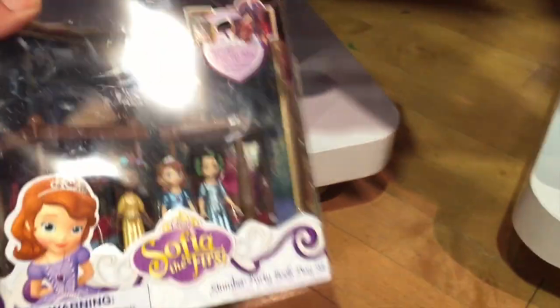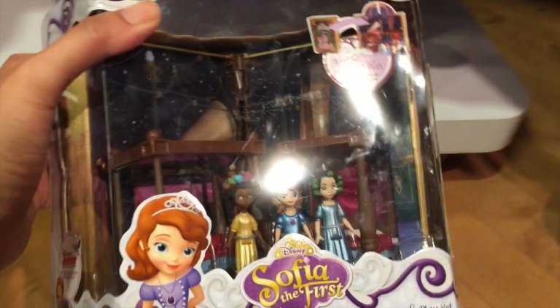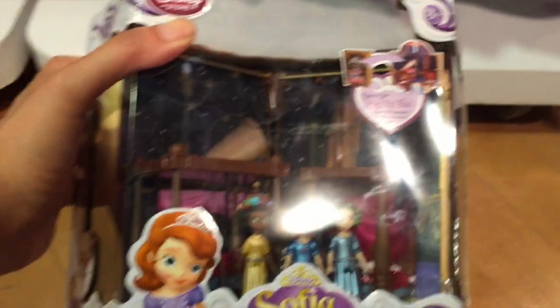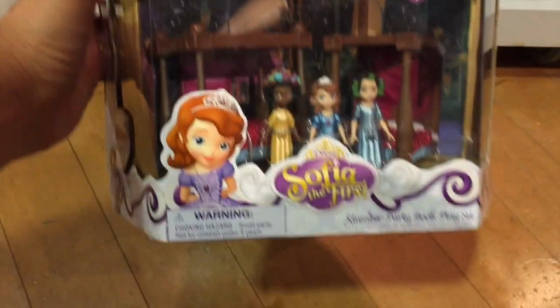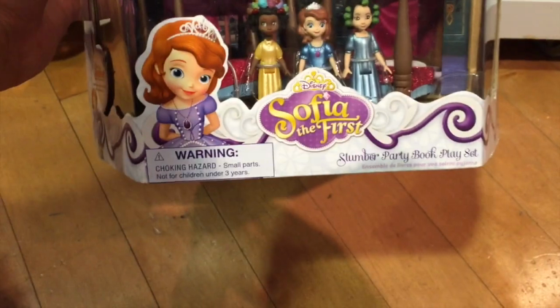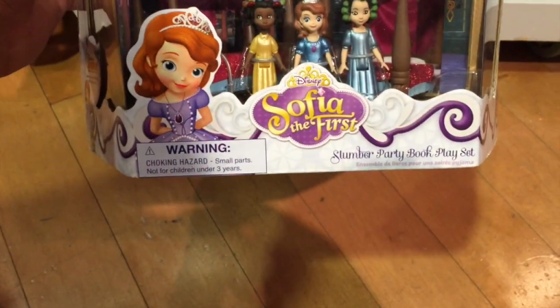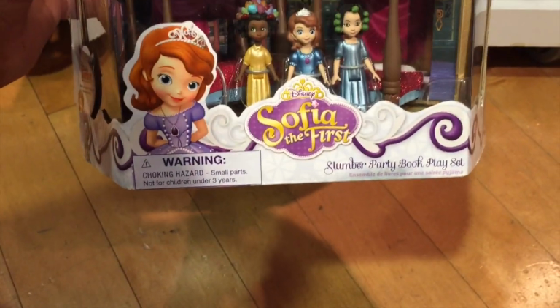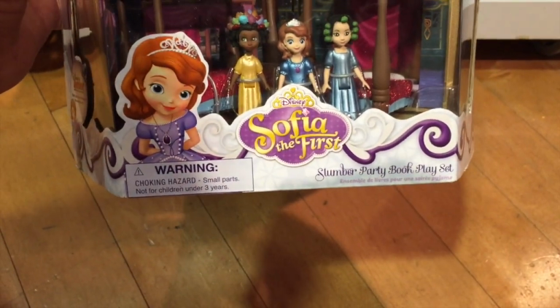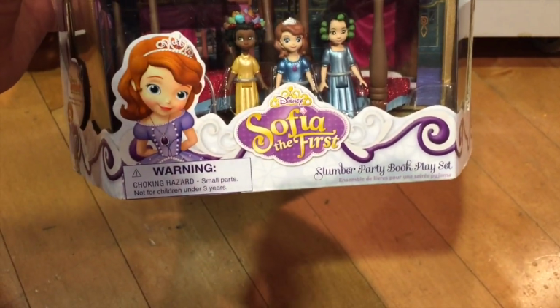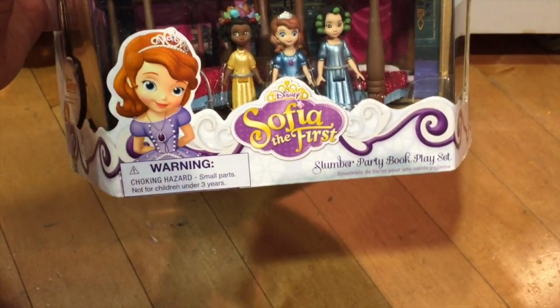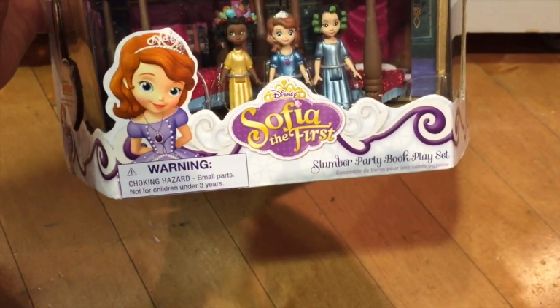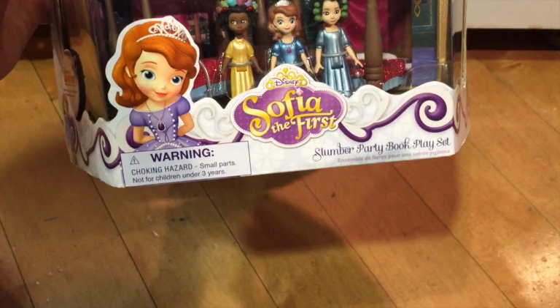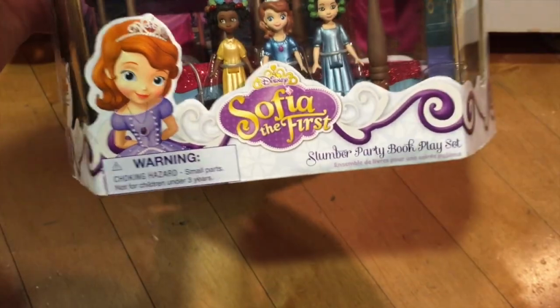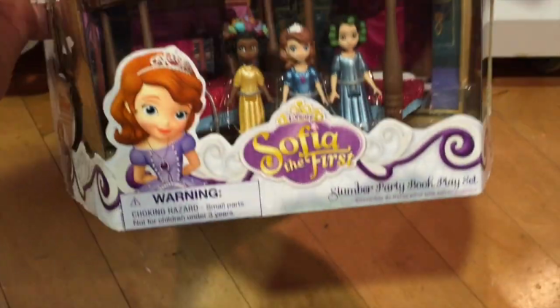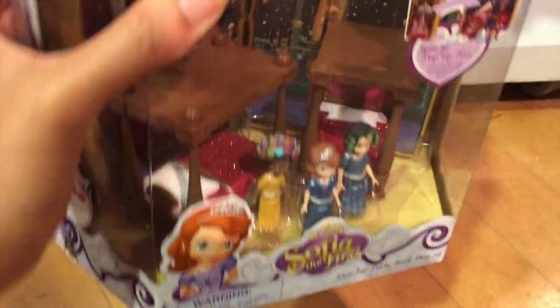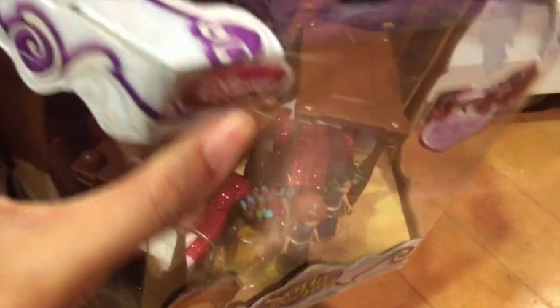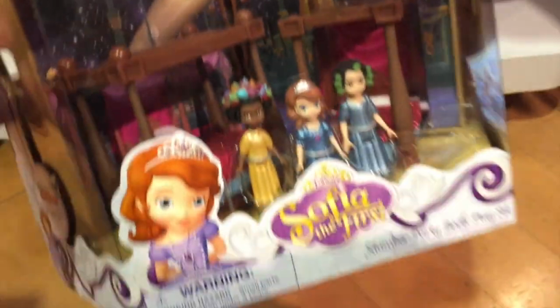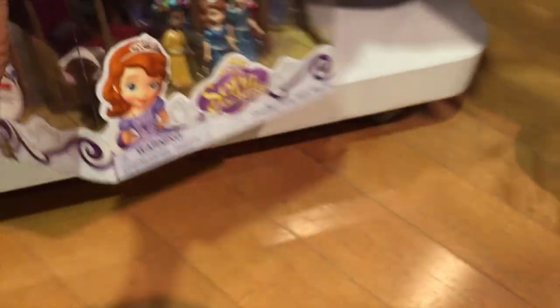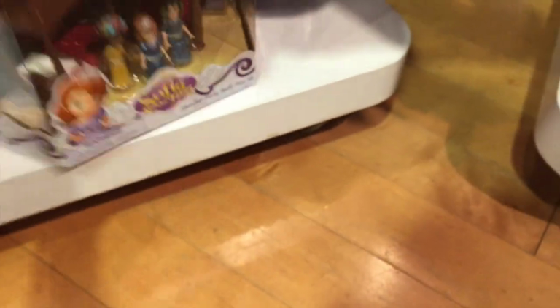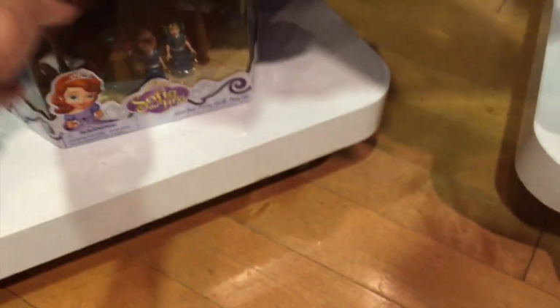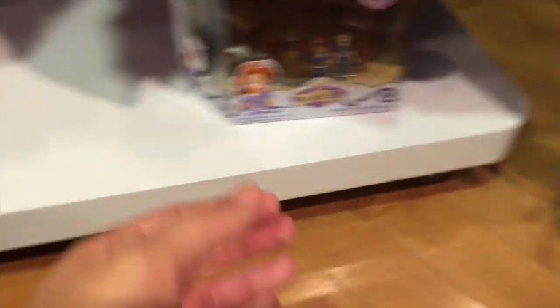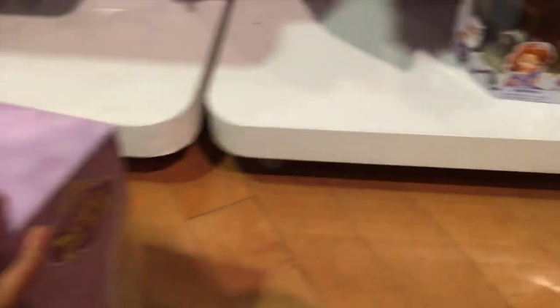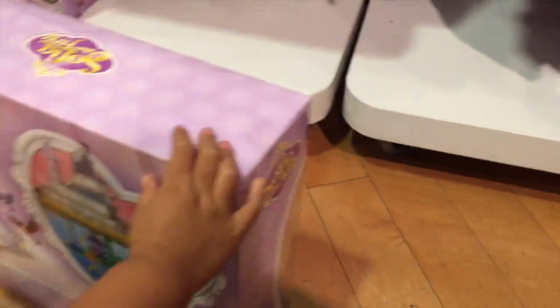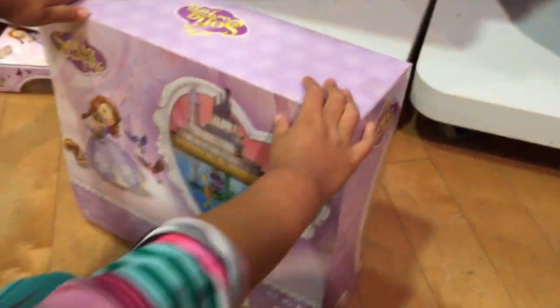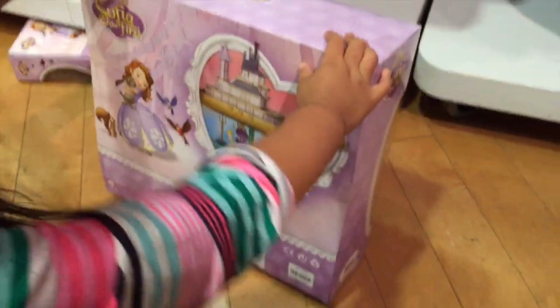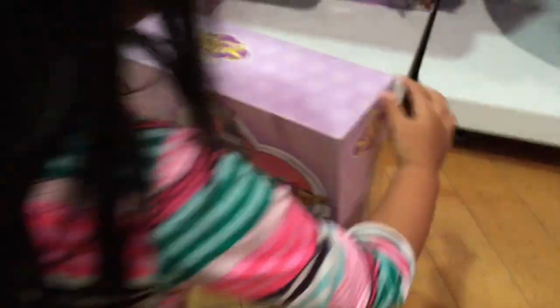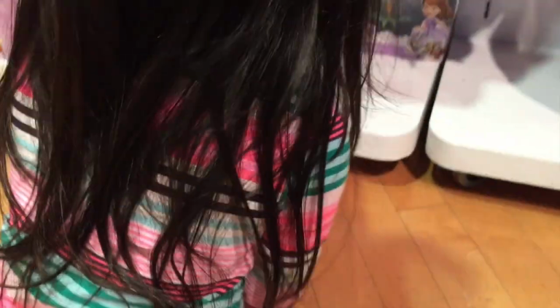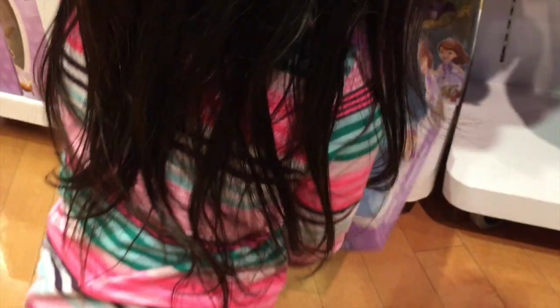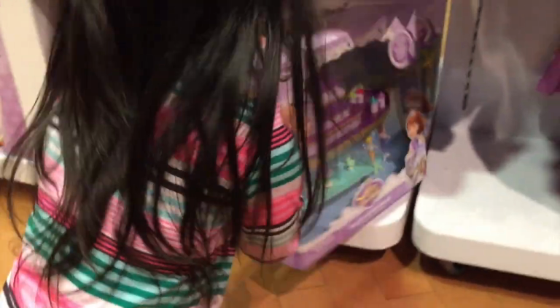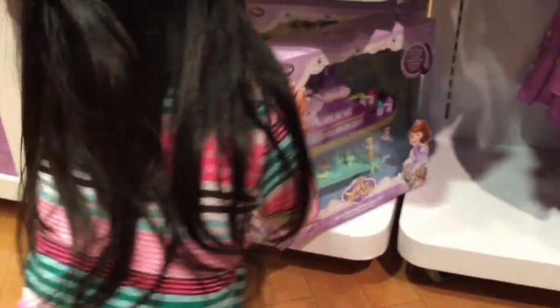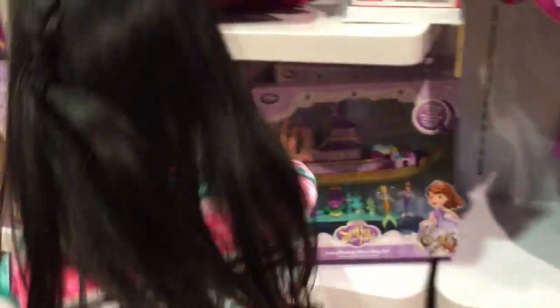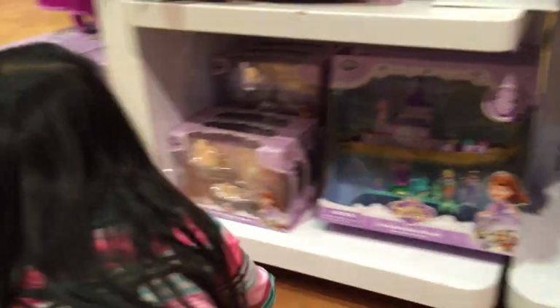And look at this. This is so cute. I haven't seen this. The Sofia the First Slumber Party book play set. That's cute. I love this. Okay, let's put that back. We're not getting that one.